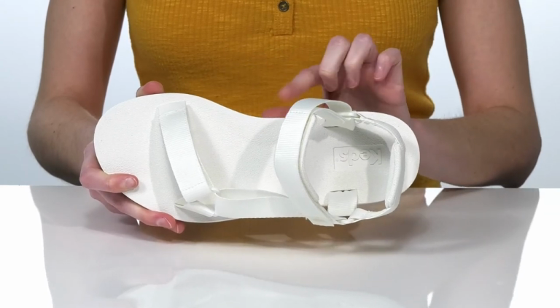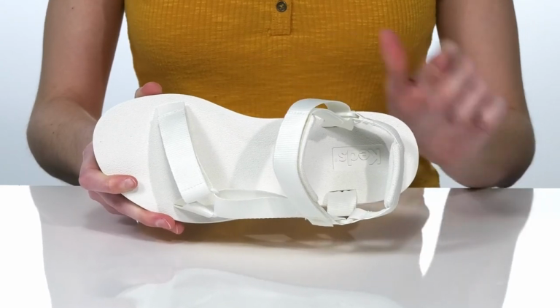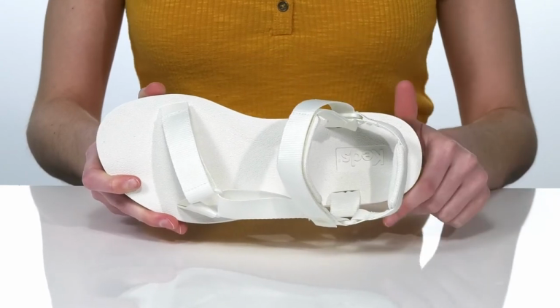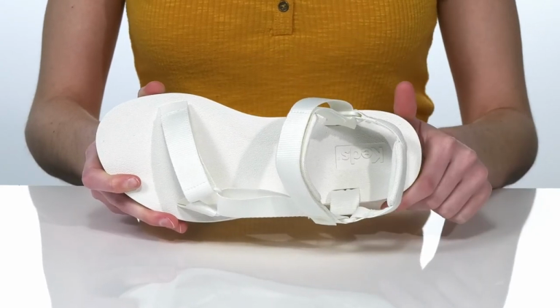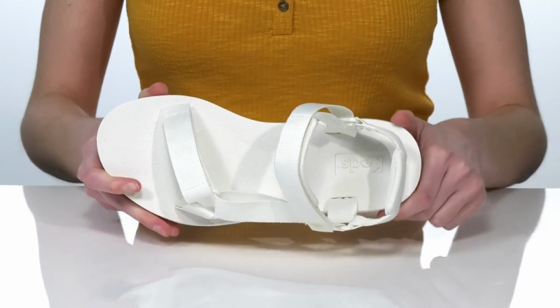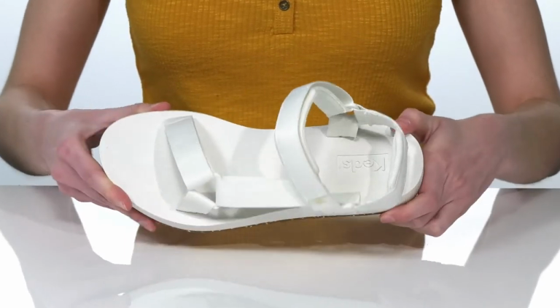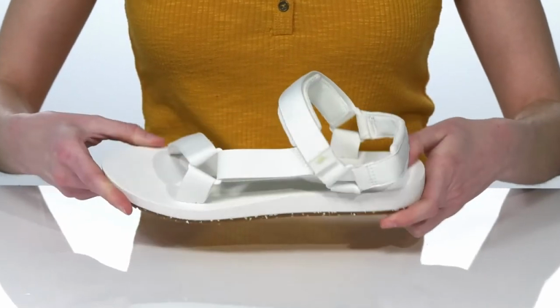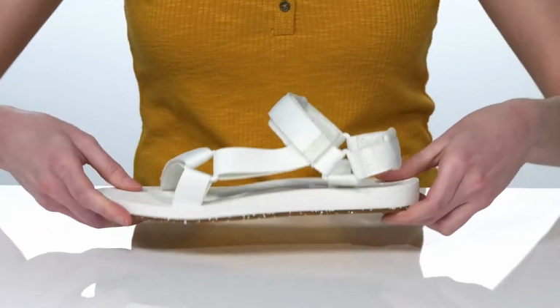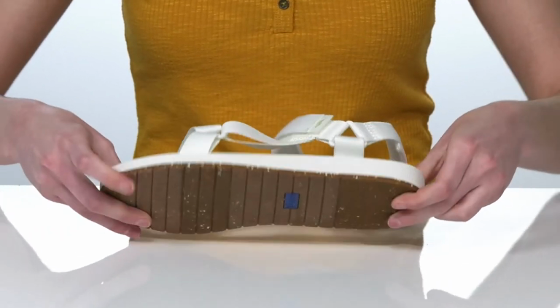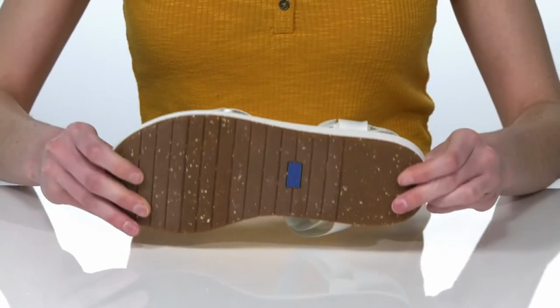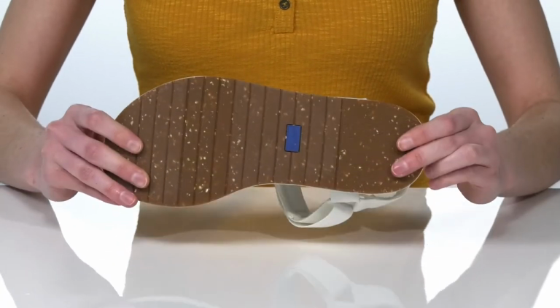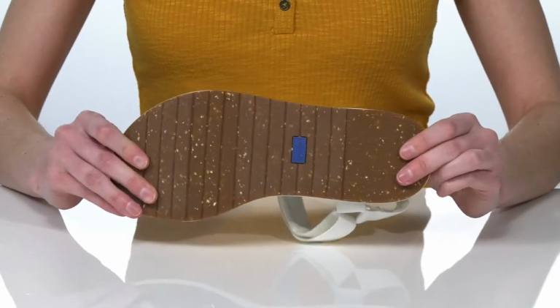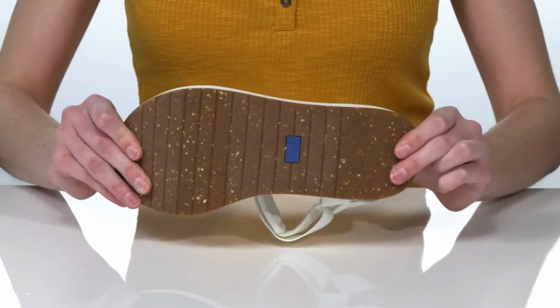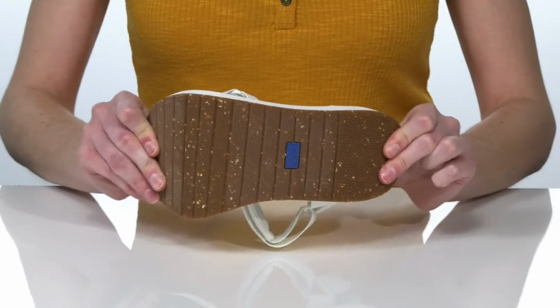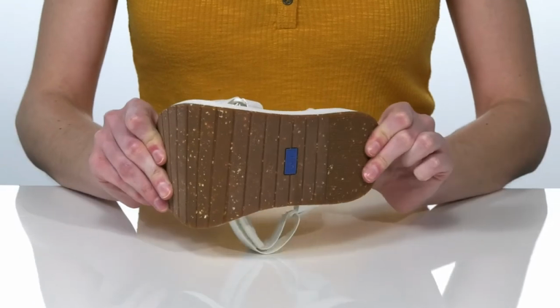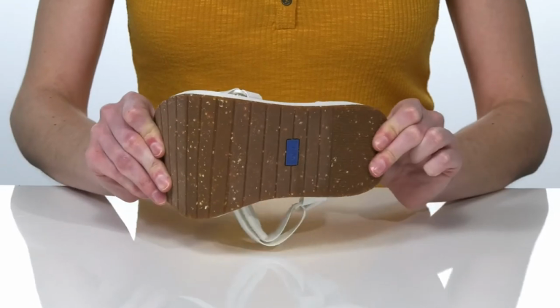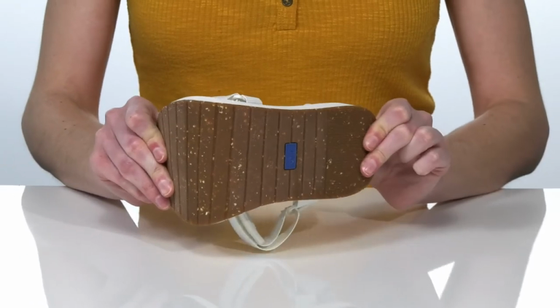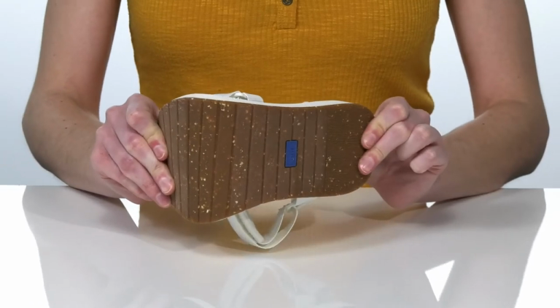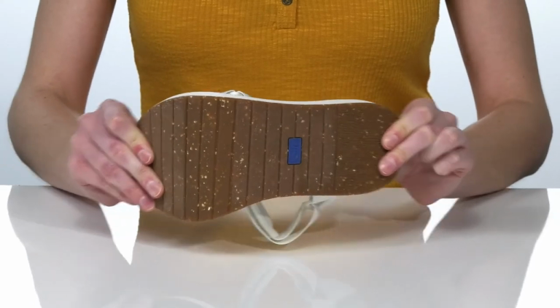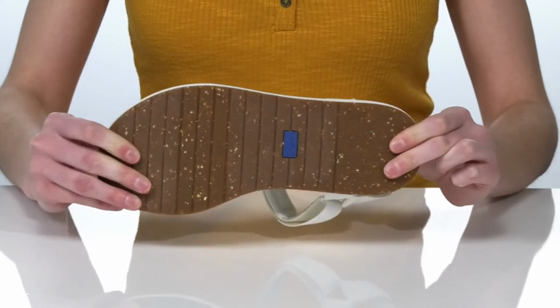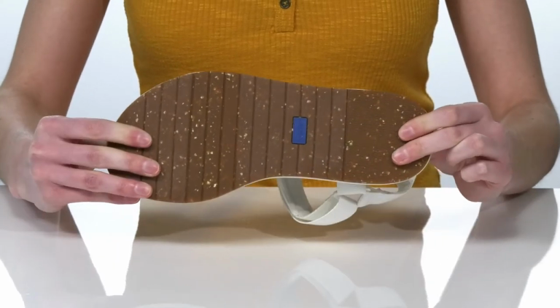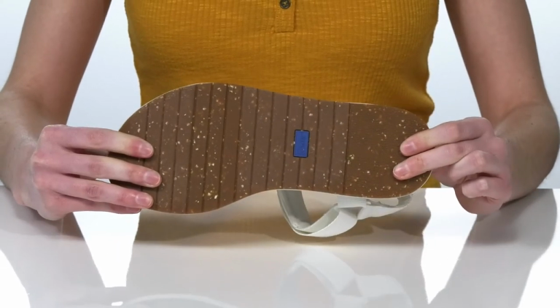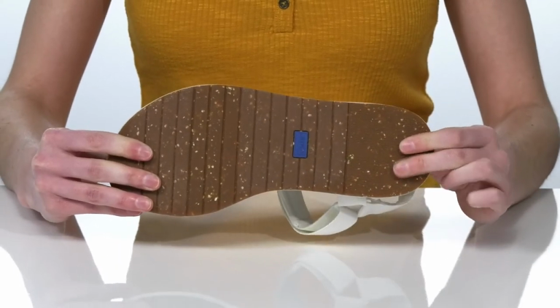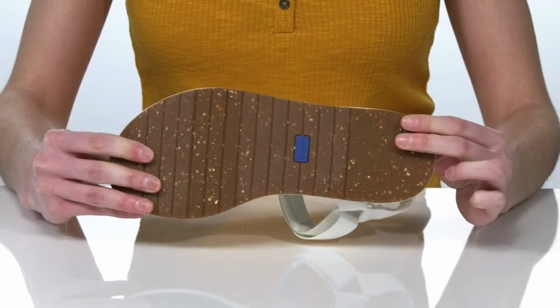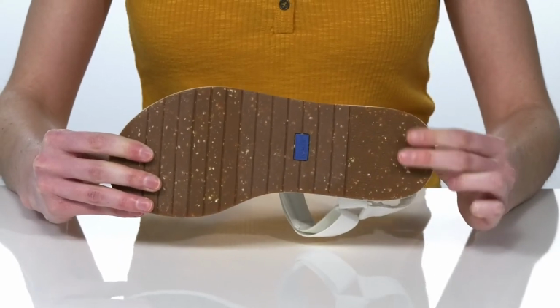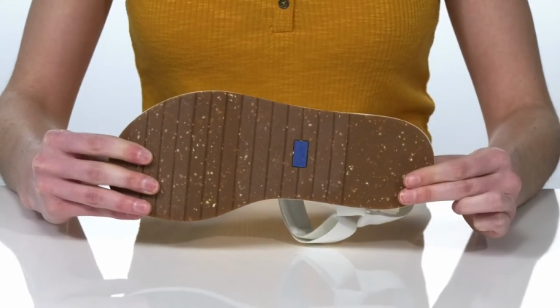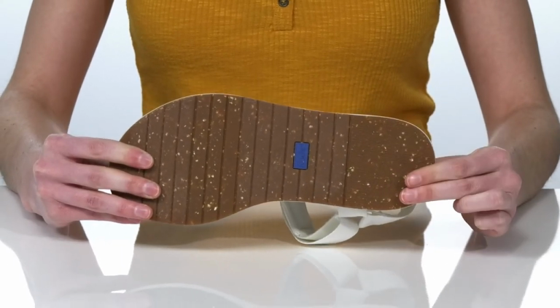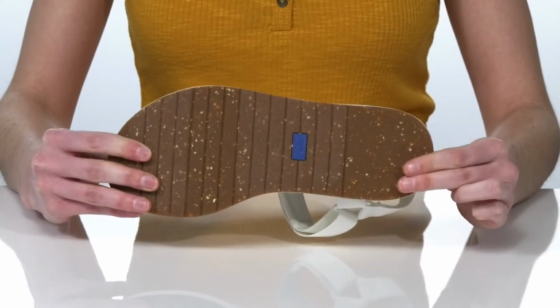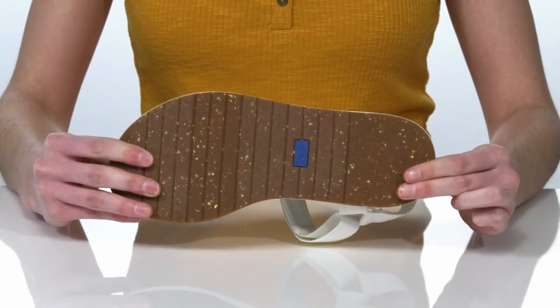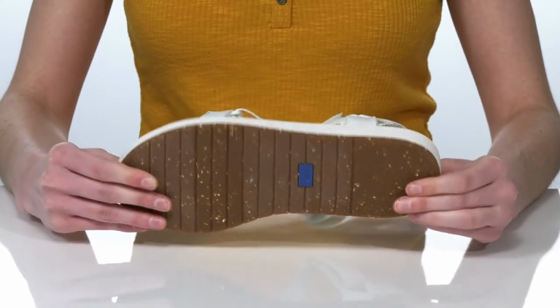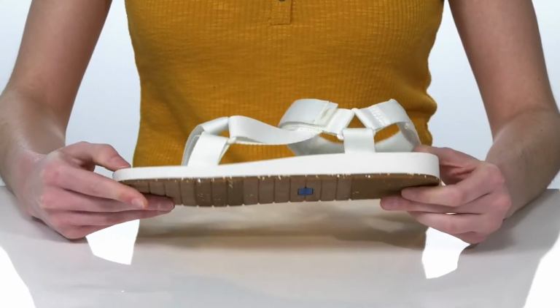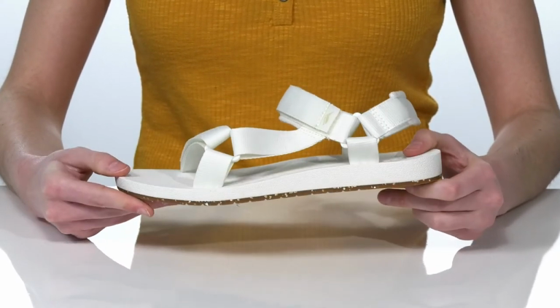This is all on top of a grippy, flexible outsole which is made of 20% recycled rubber.